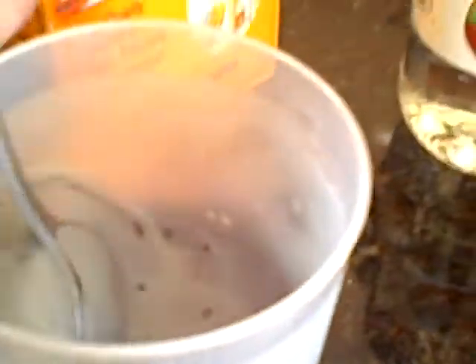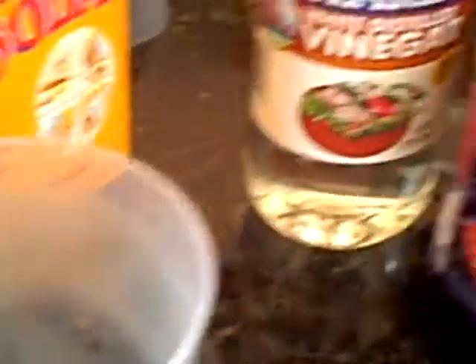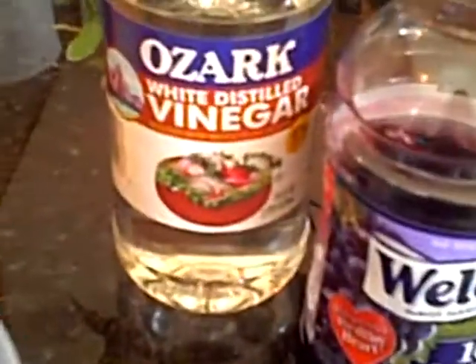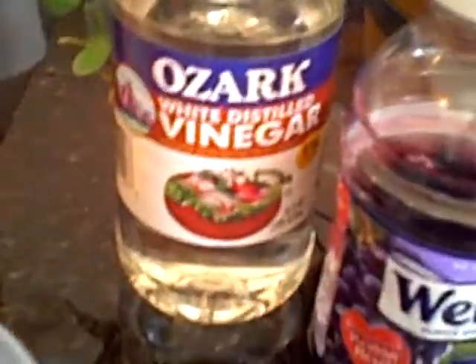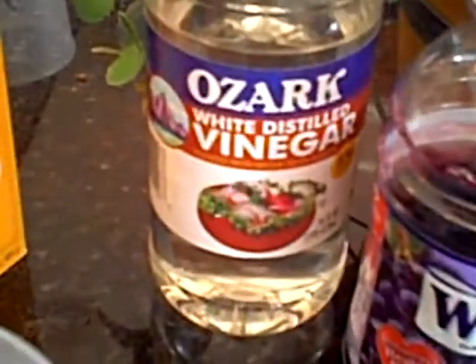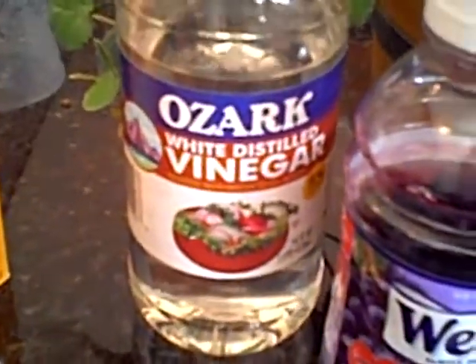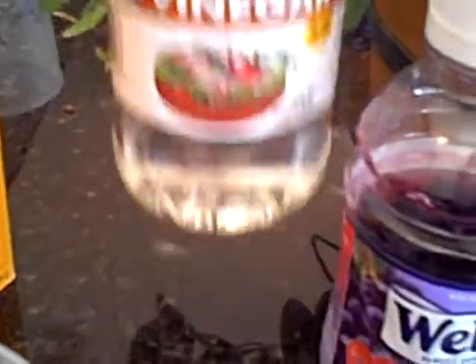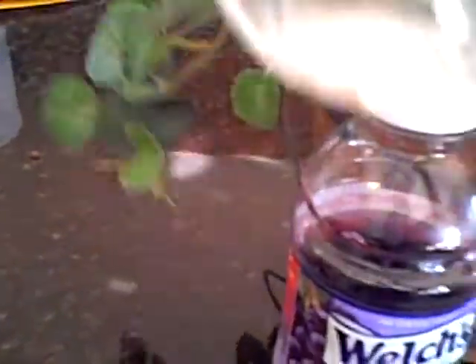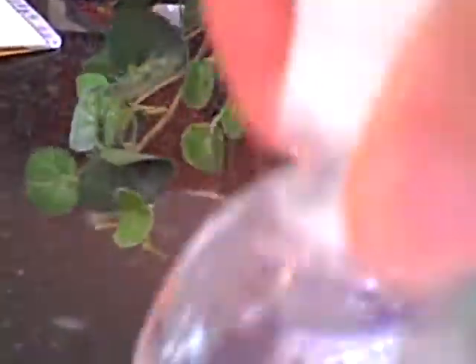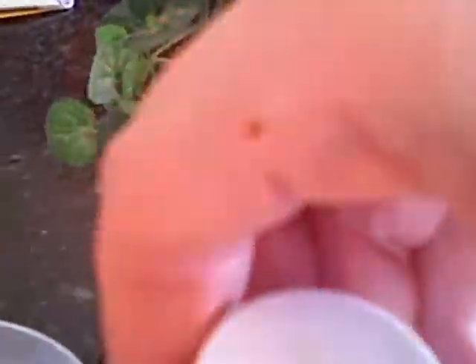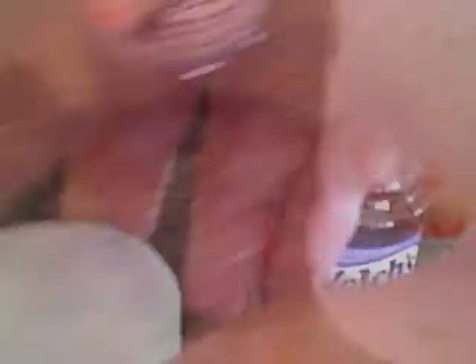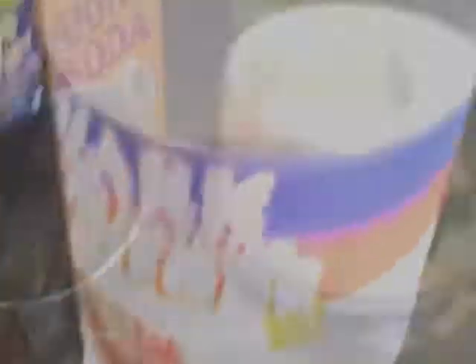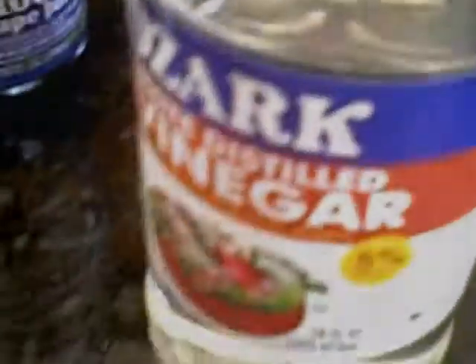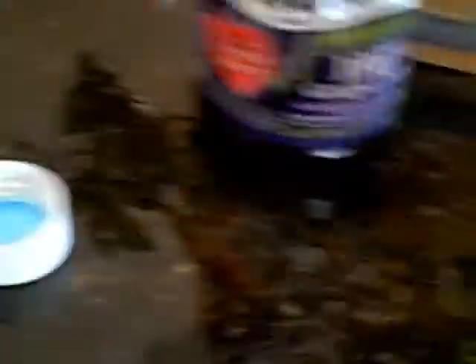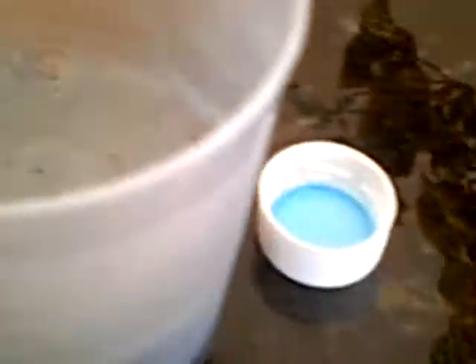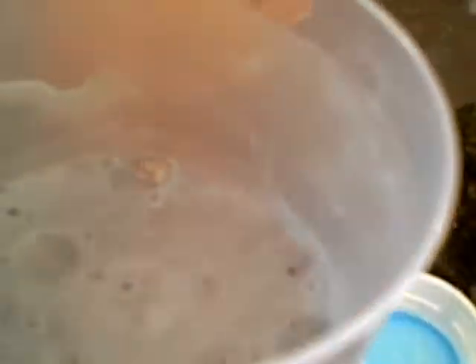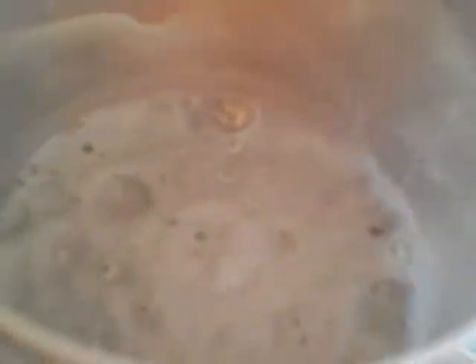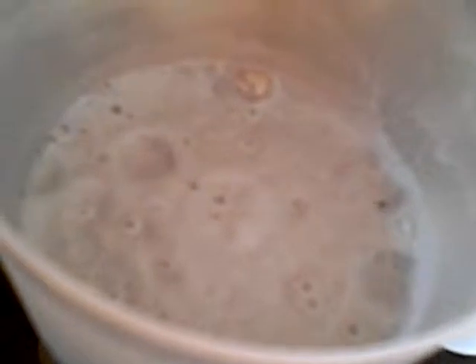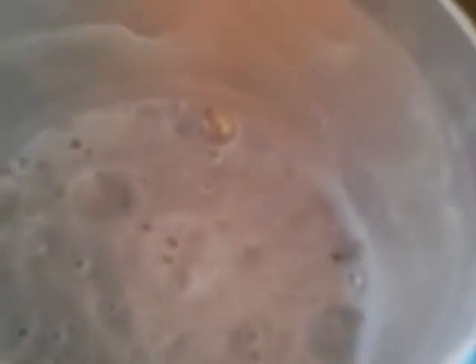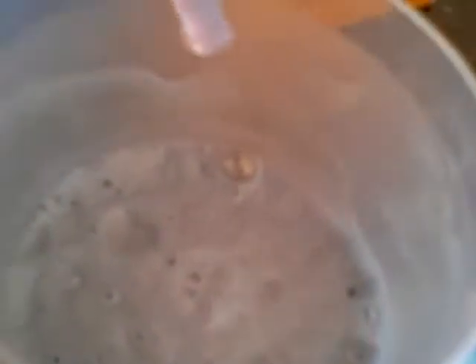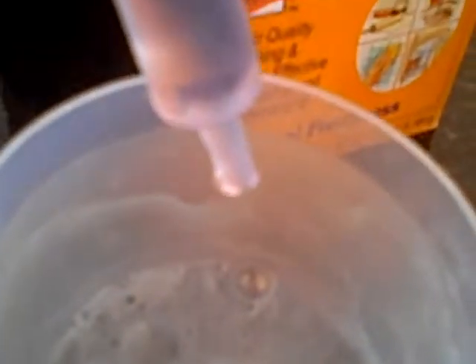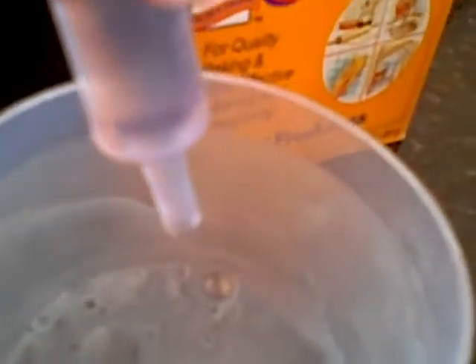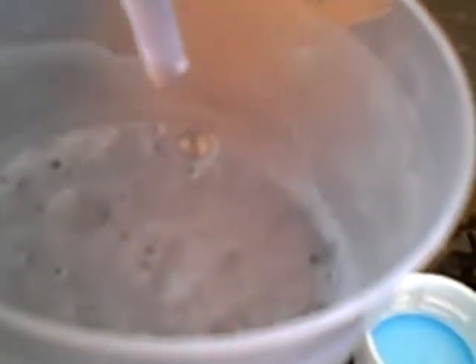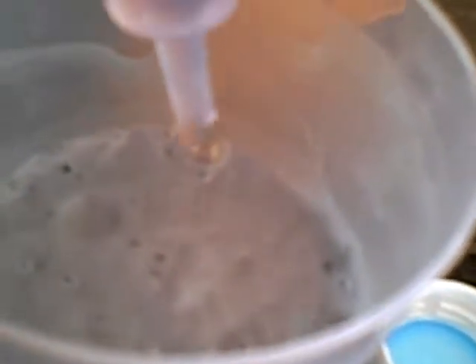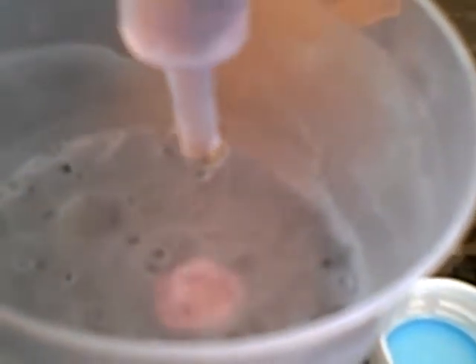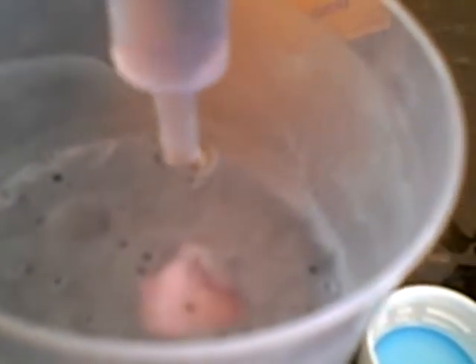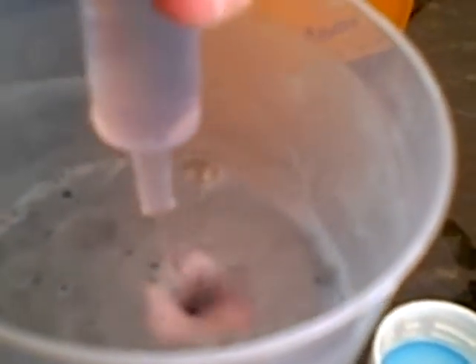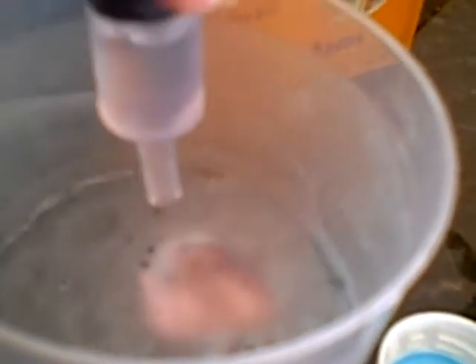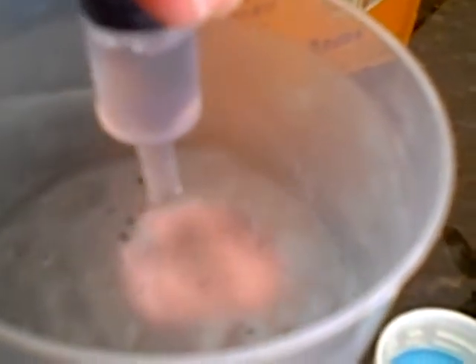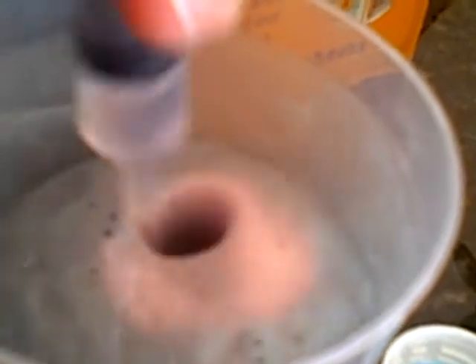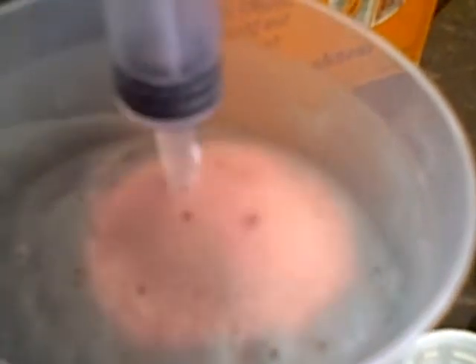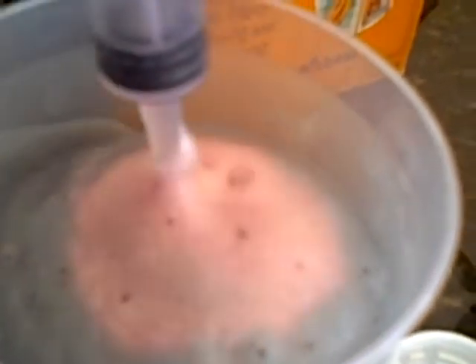Now you want to see what happens when you add the vinegar? Okay. Now we're adding the vinegar, and we'll see what happens. I'm going to put it all in there.